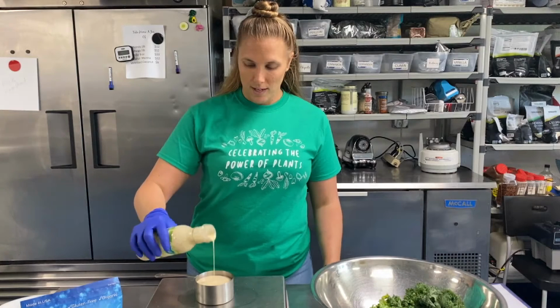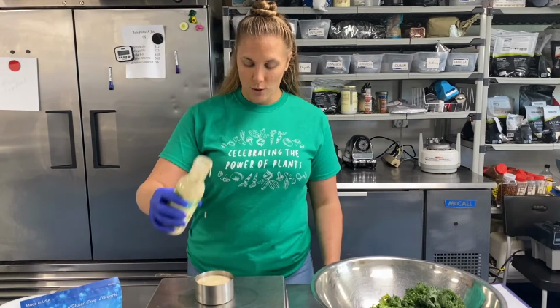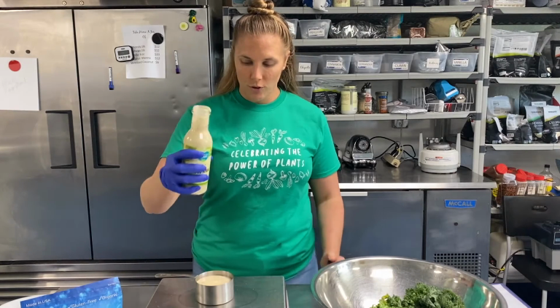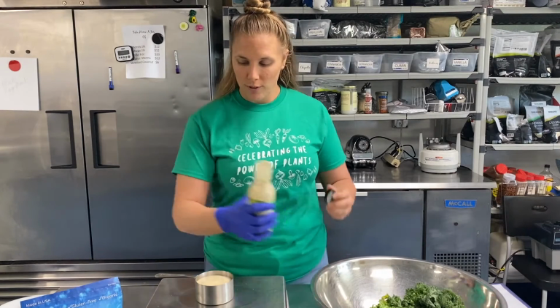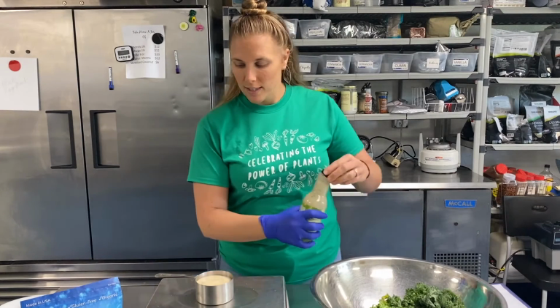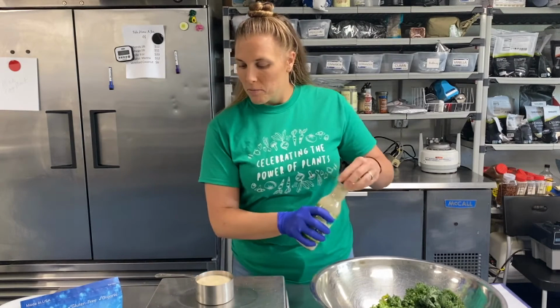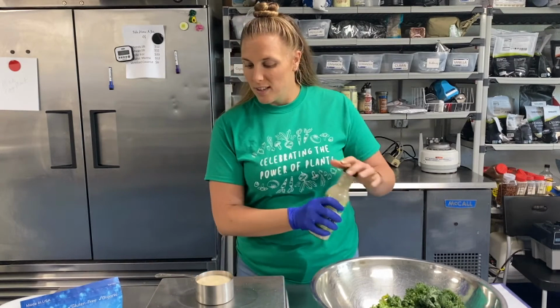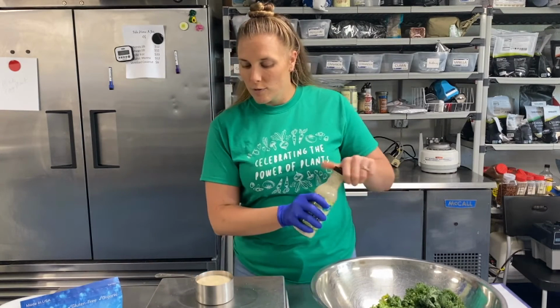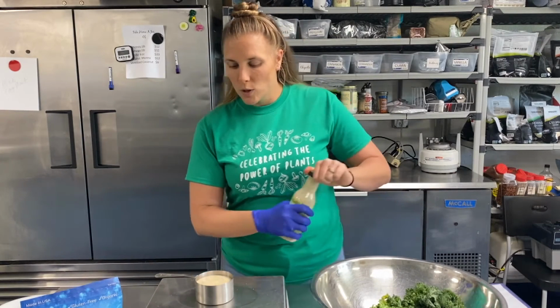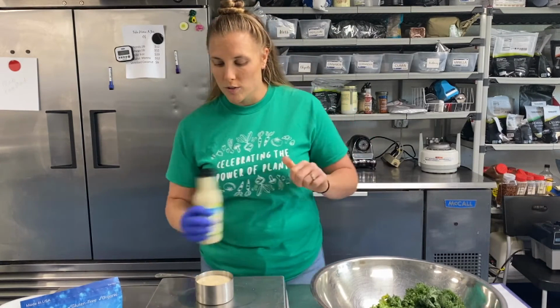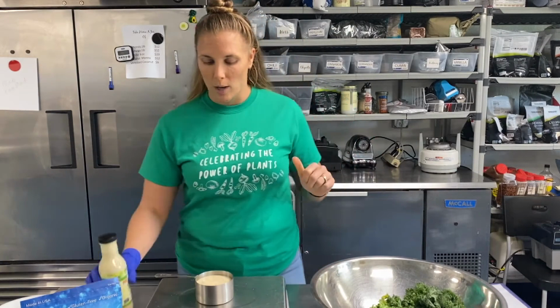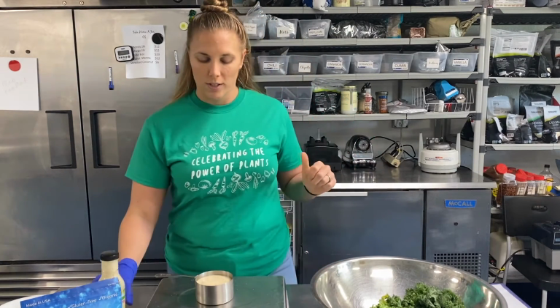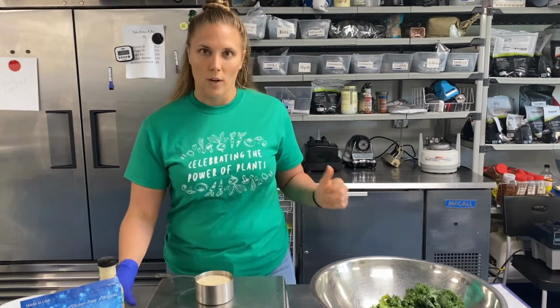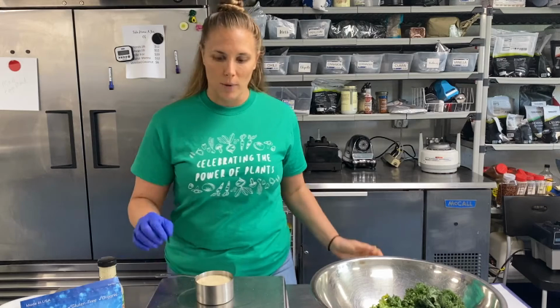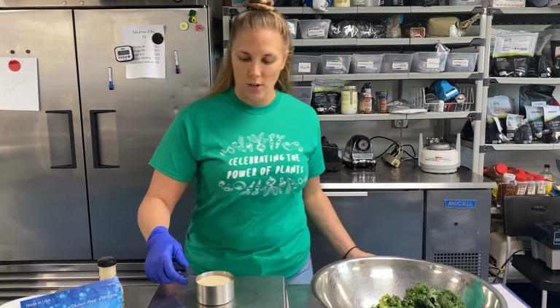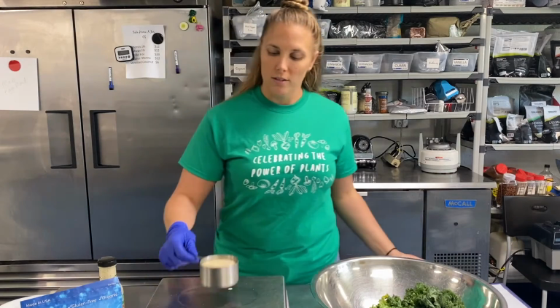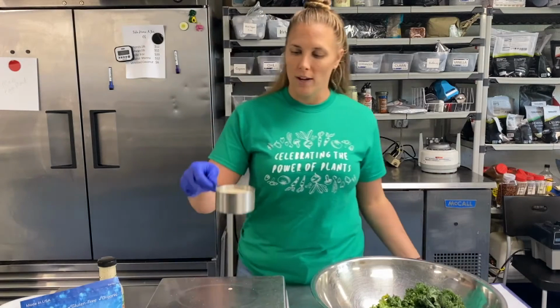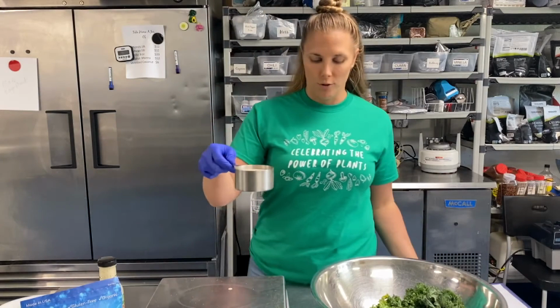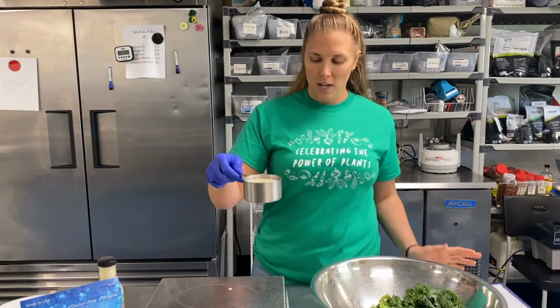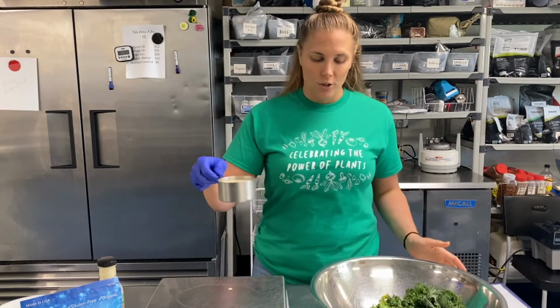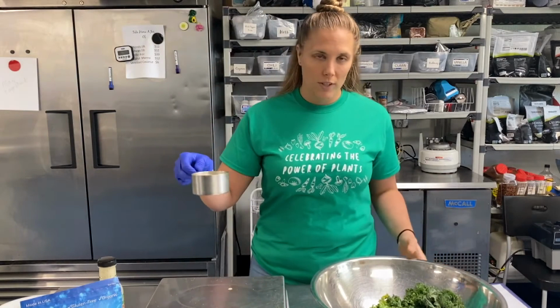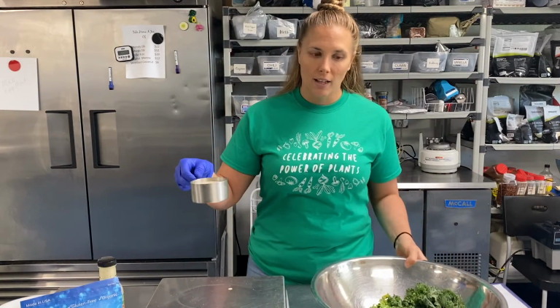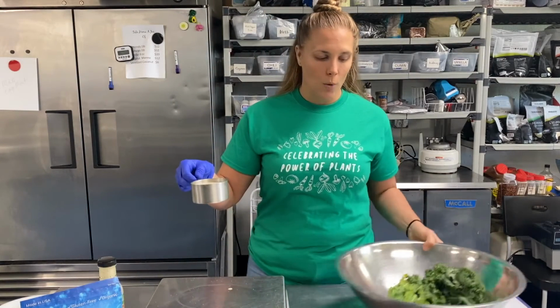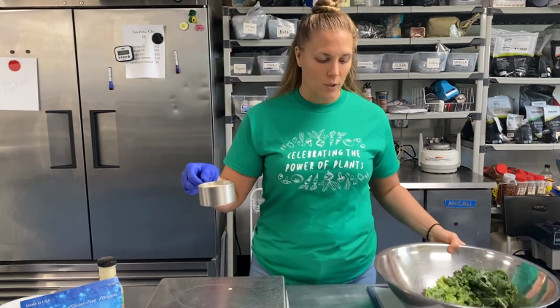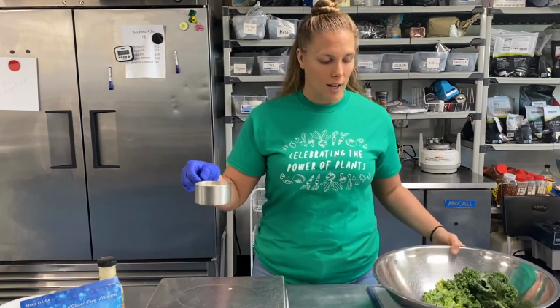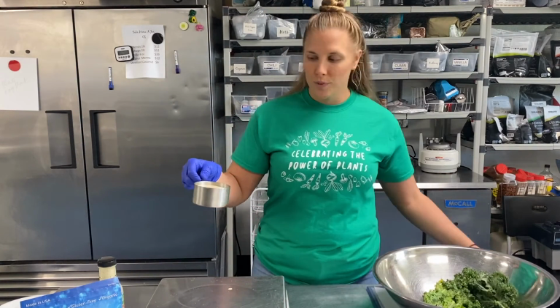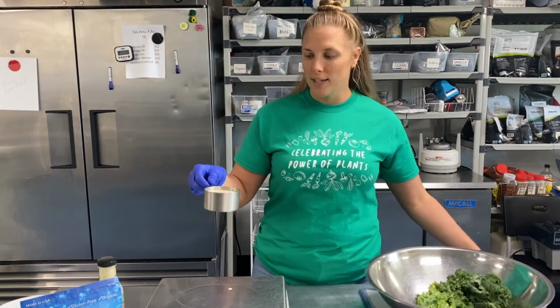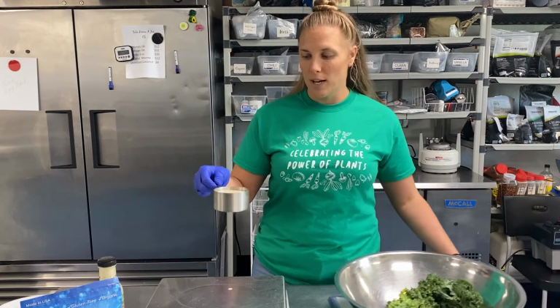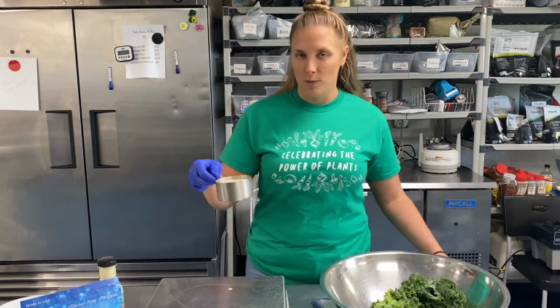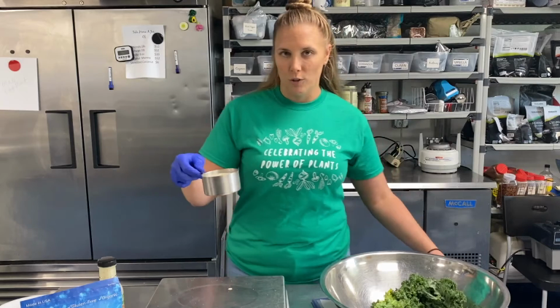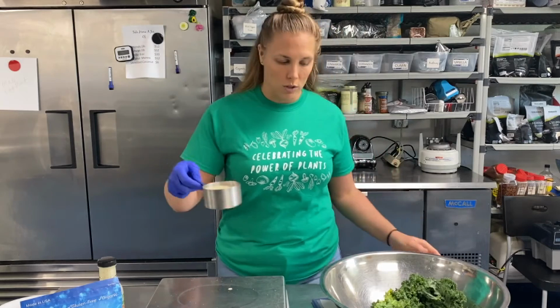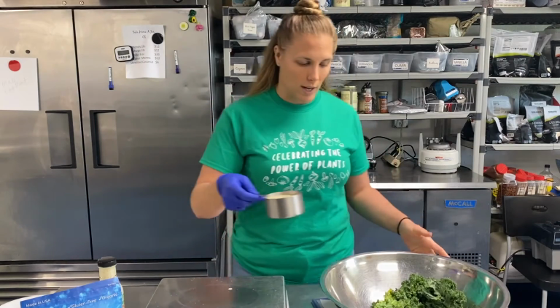Just for reference, six ounces is a little over three quarters of a cup. This is a one cup measure and it's not quite full. So if you don't have a scale at home, that's okay — you can estimate it's about three quarters of a cup.